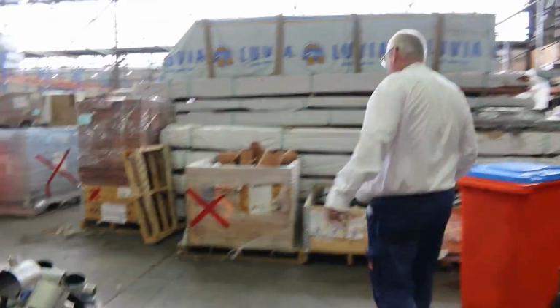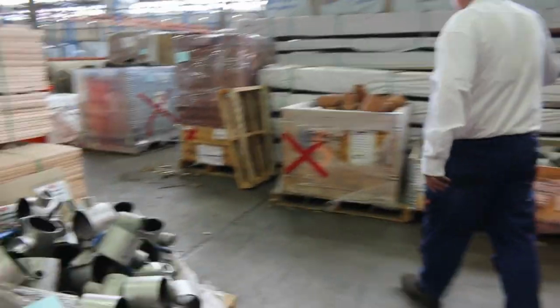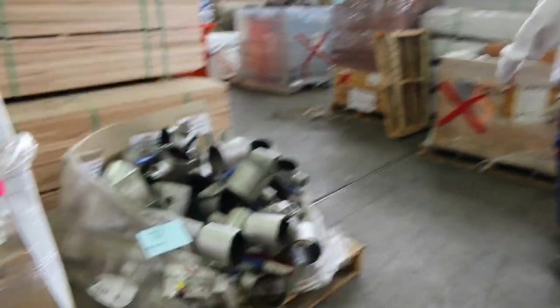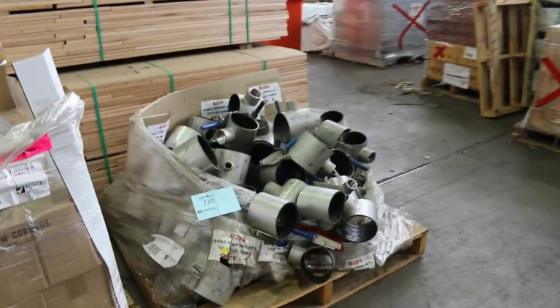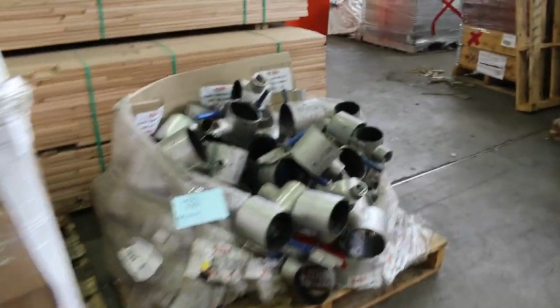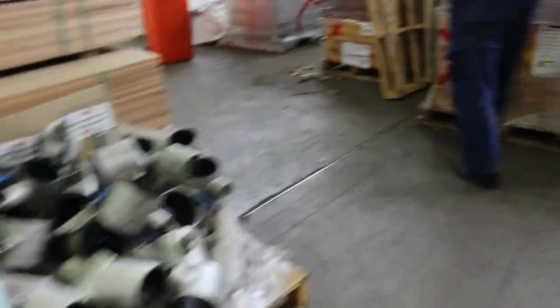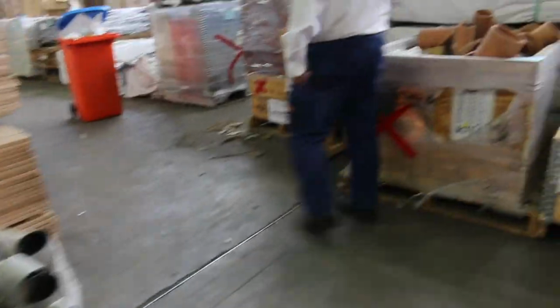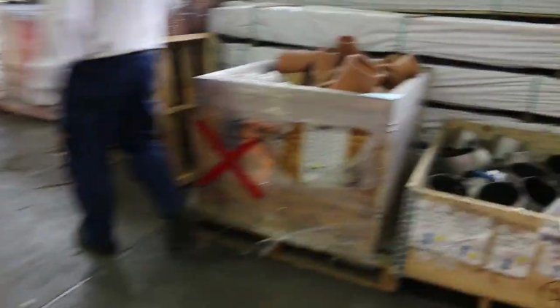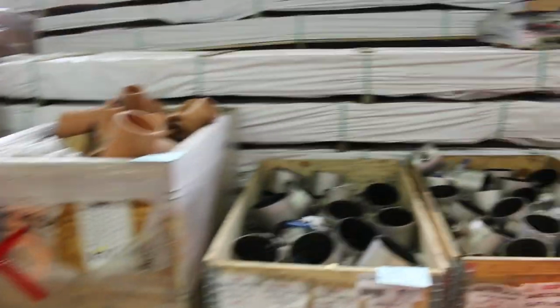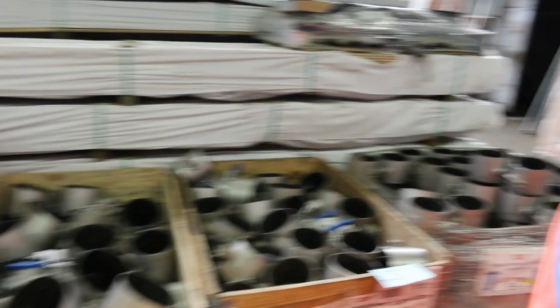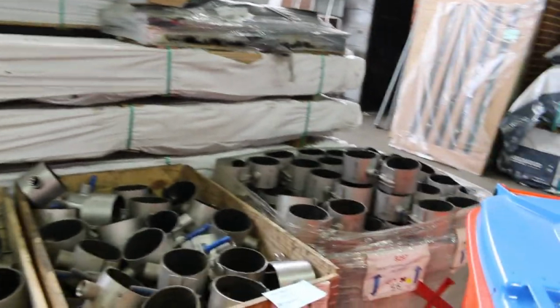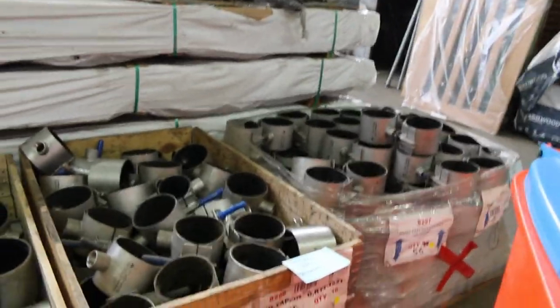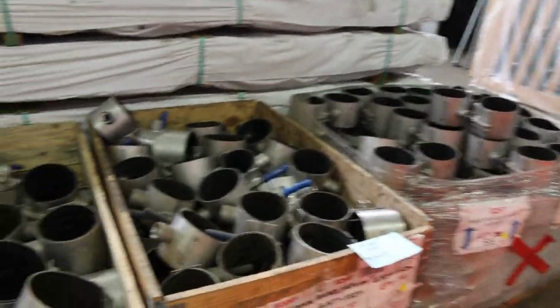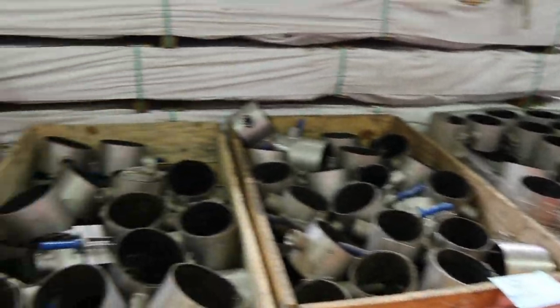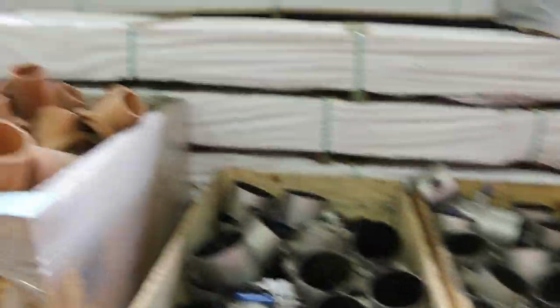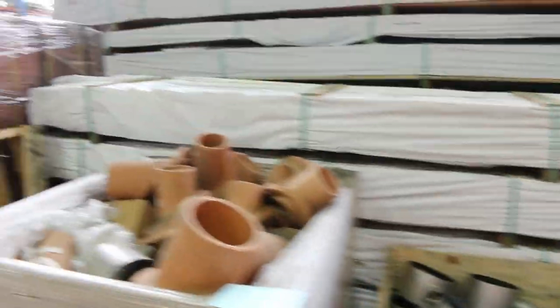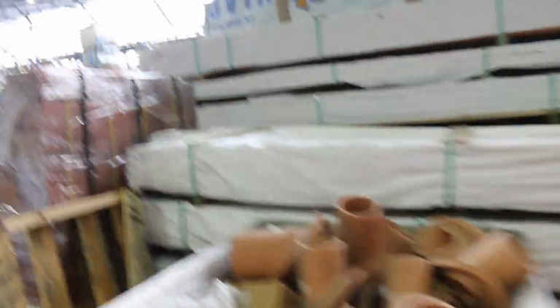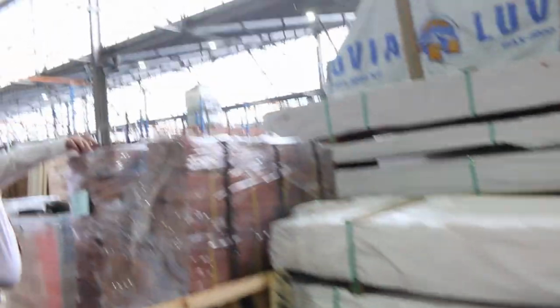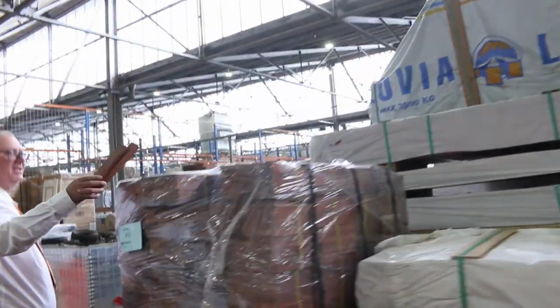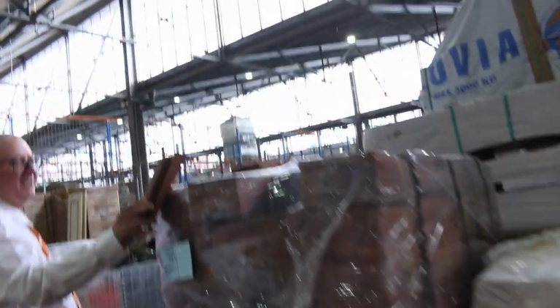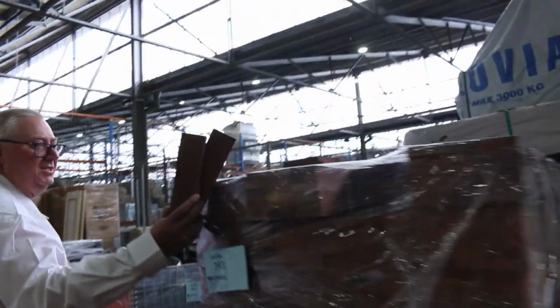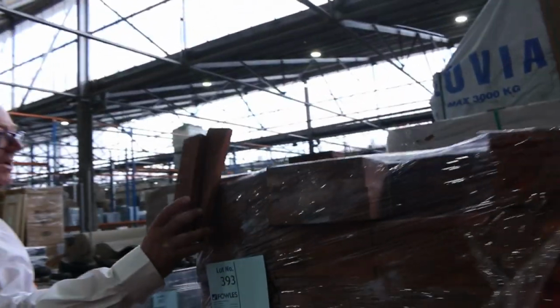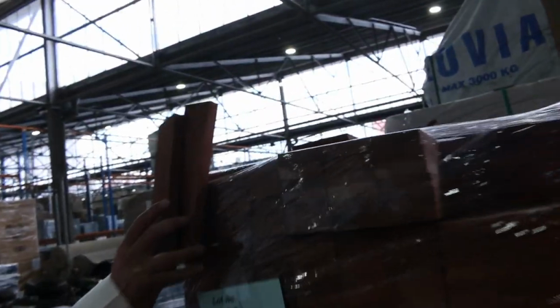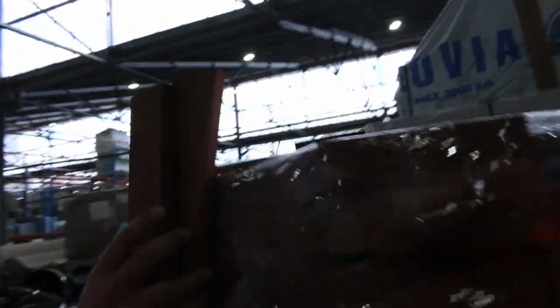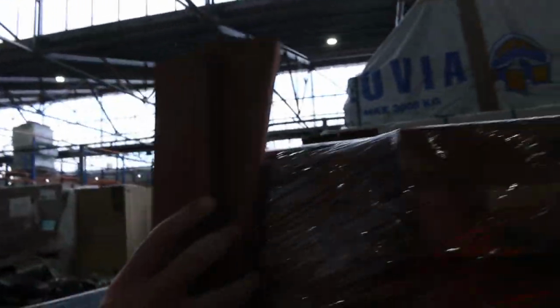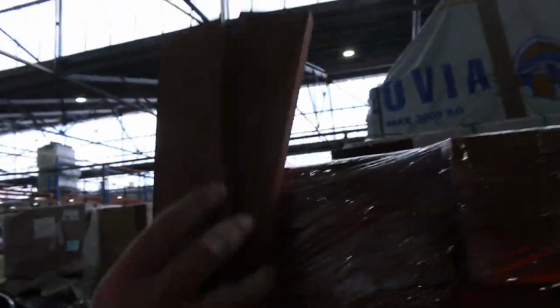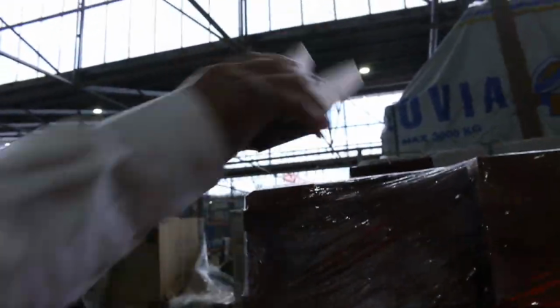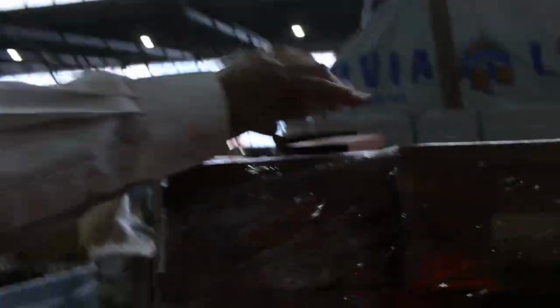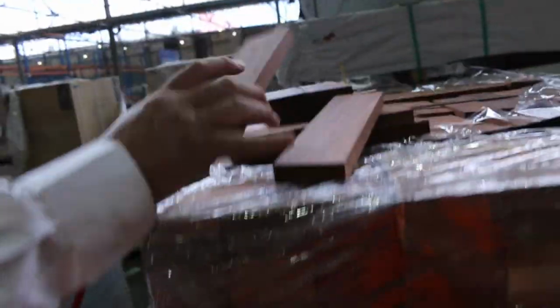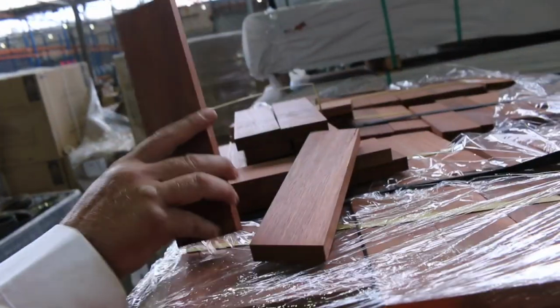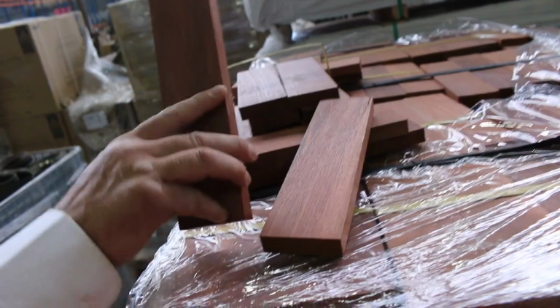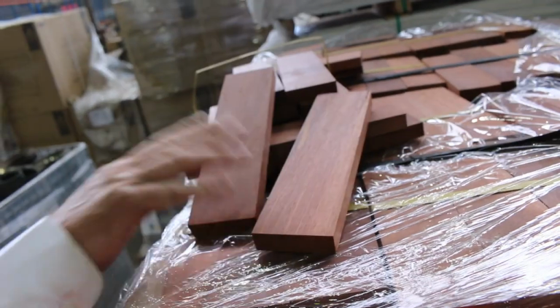A few more pallets of the assorted plumbing gear over here to clear. Some of the Jarrah parquetry — this one's lot 393. Not bad looking stuff, how good is that? Beautiful species, nice colour of the Jarrah.